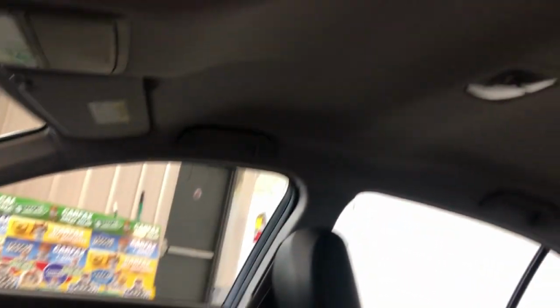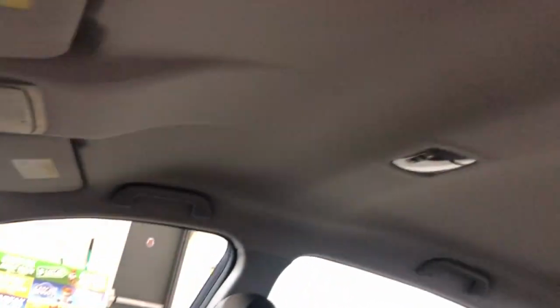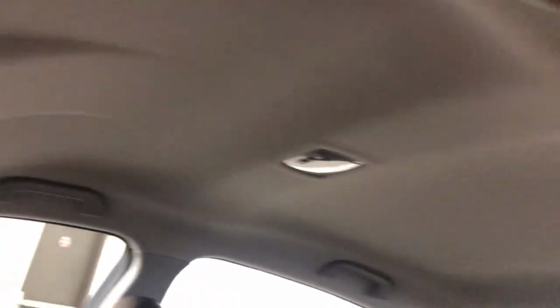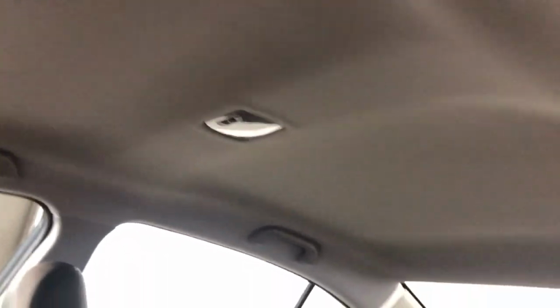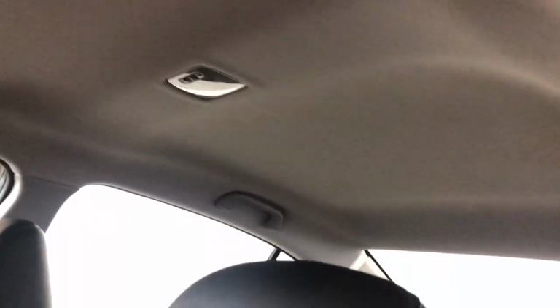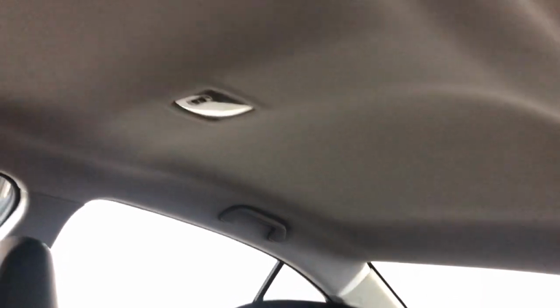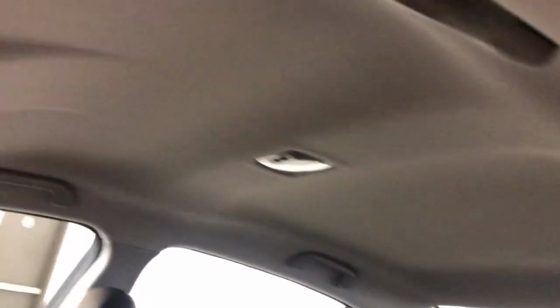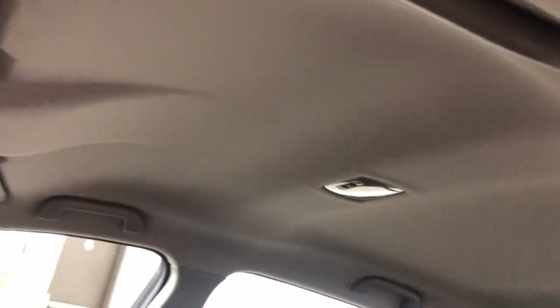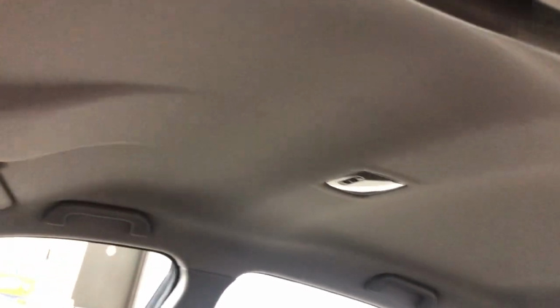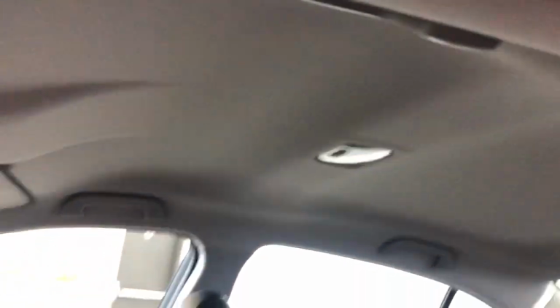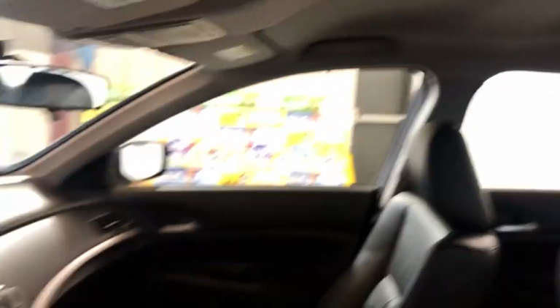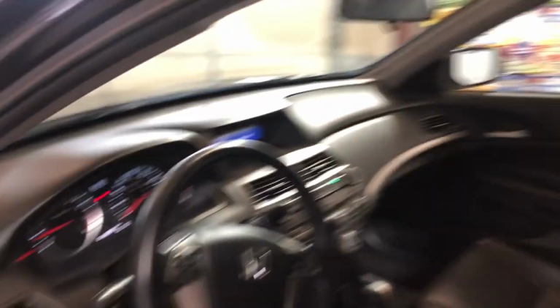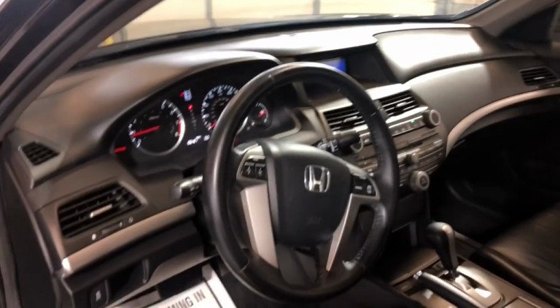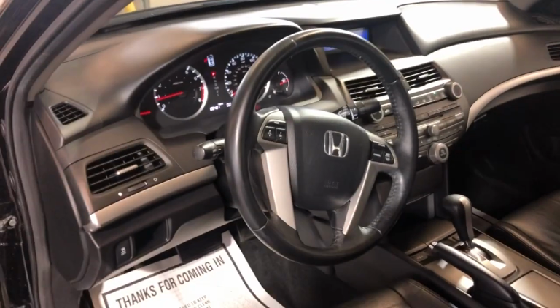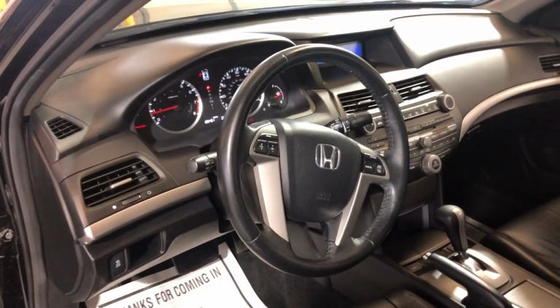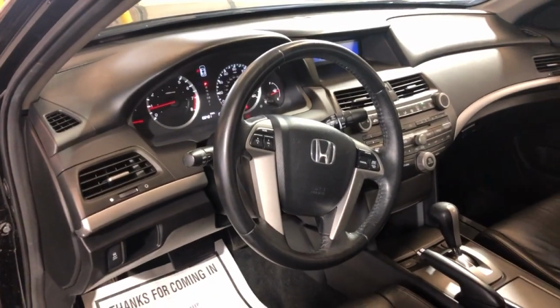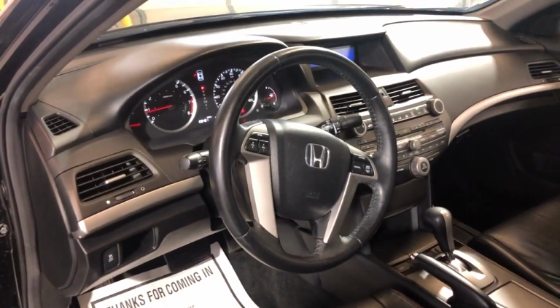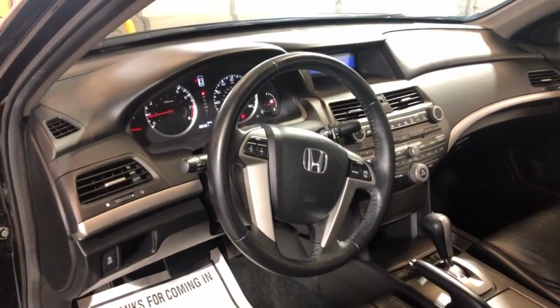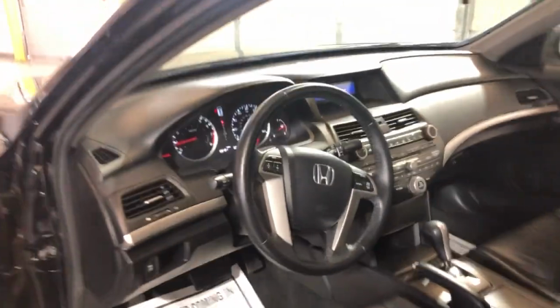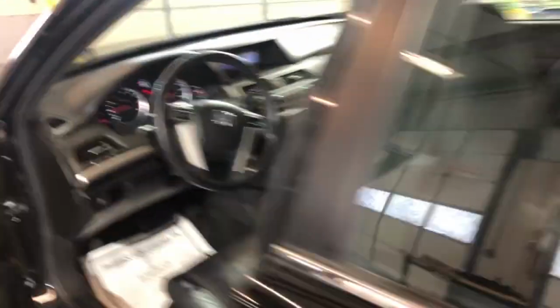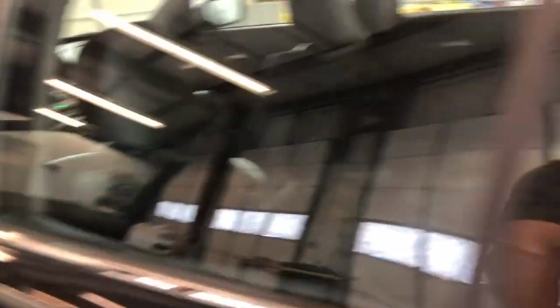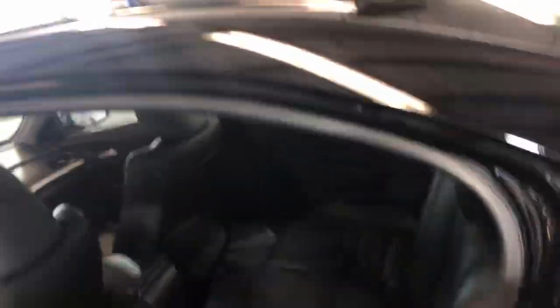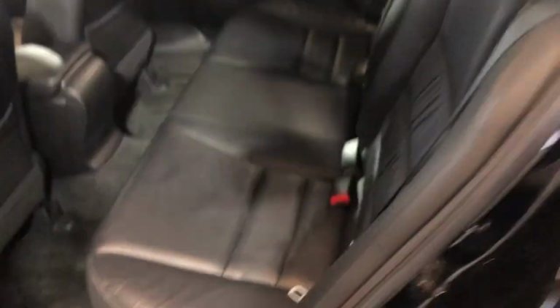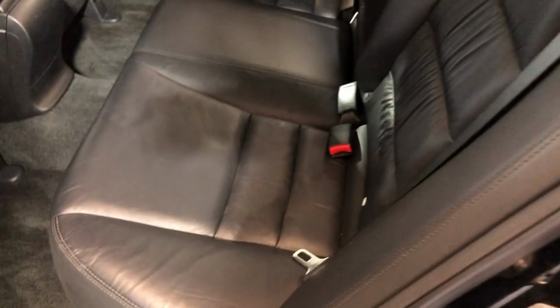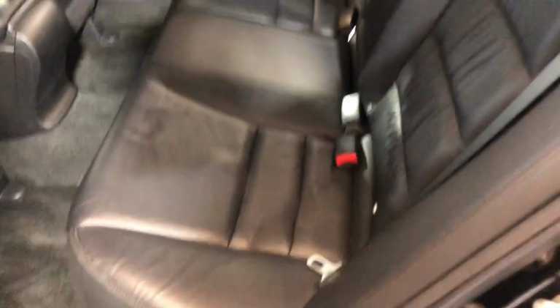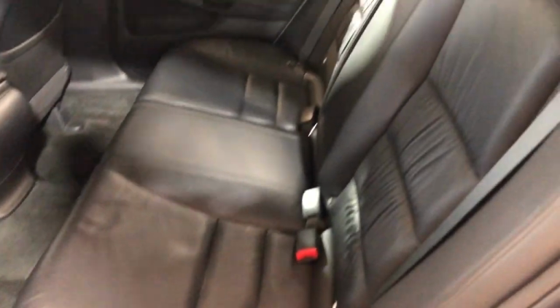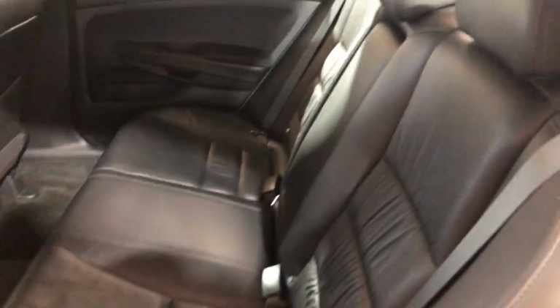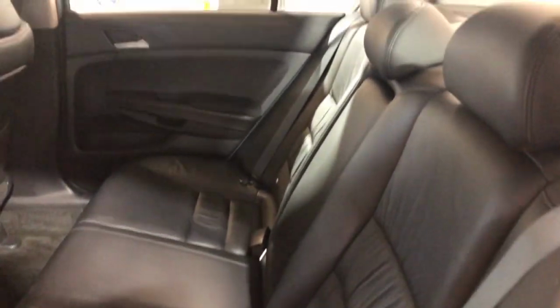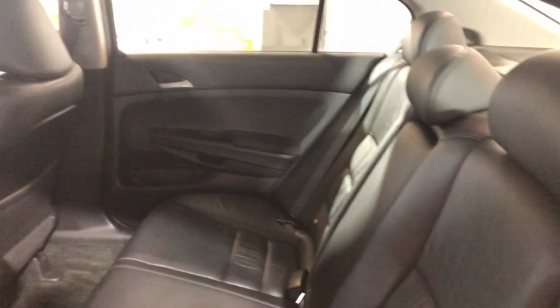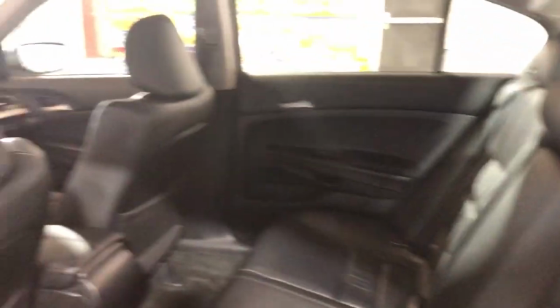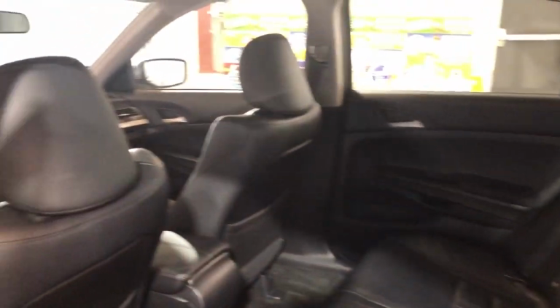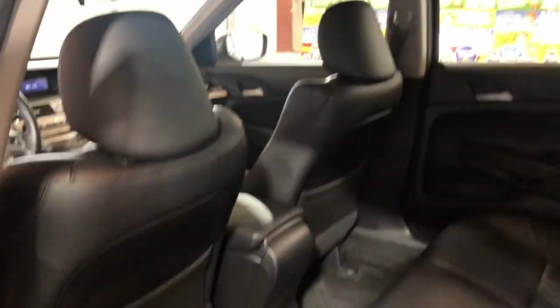Nice and clean. It's been detailed — clean headliner, non-smoking, no odors inside. Here's the back seat, good shape as well.